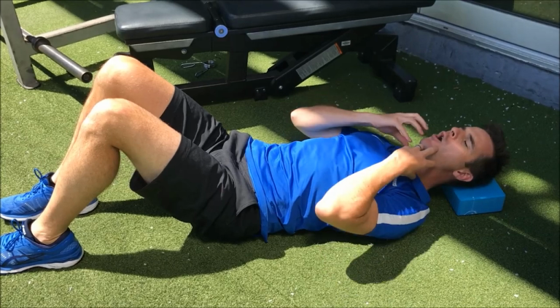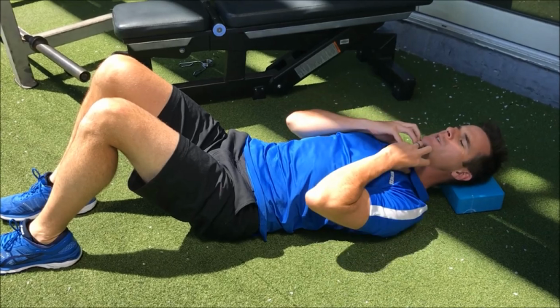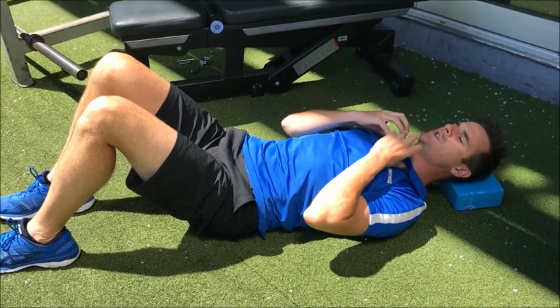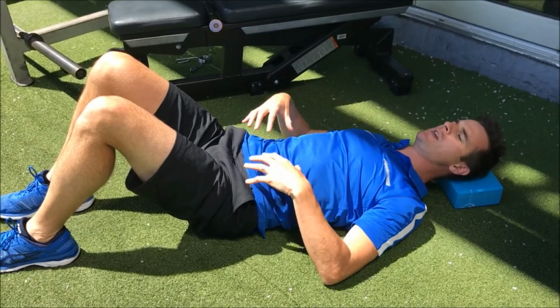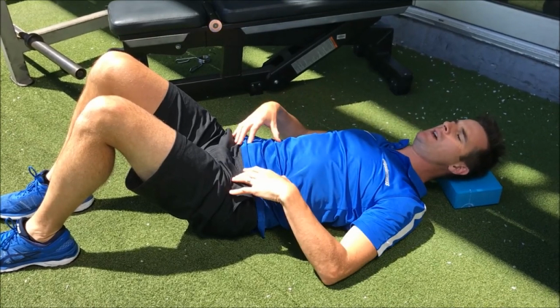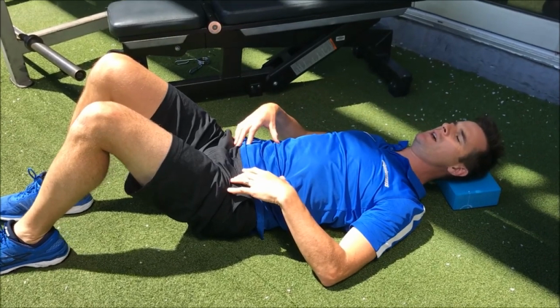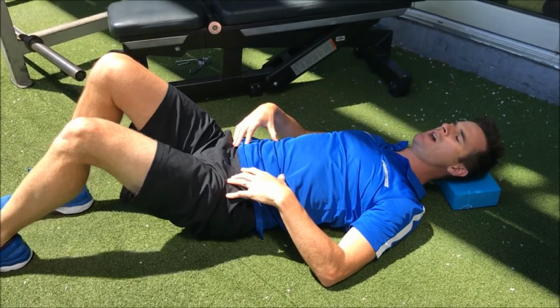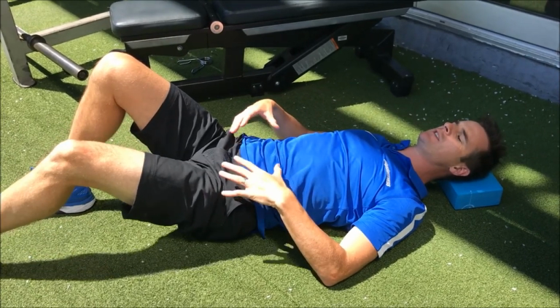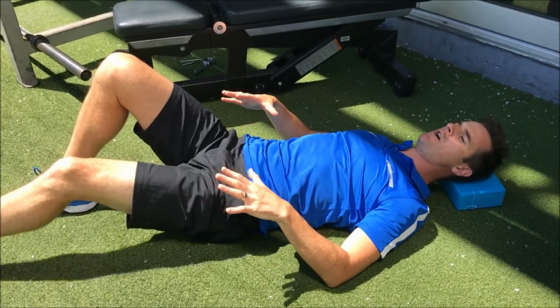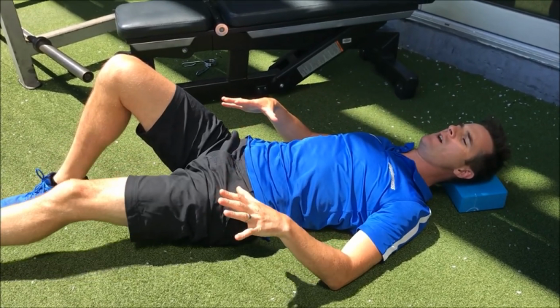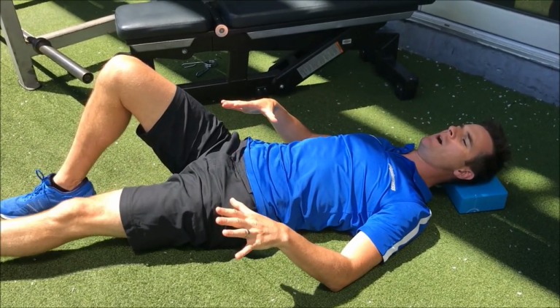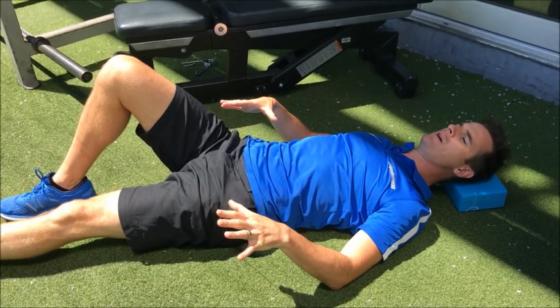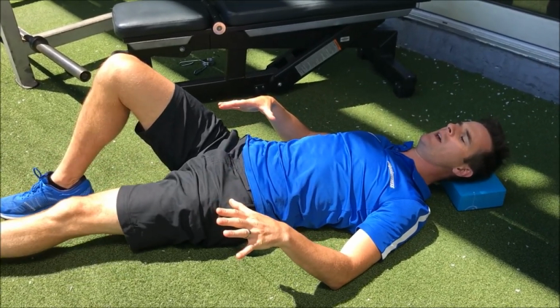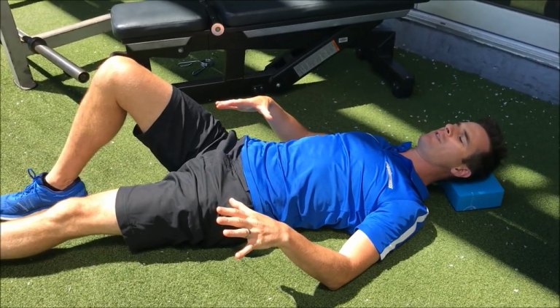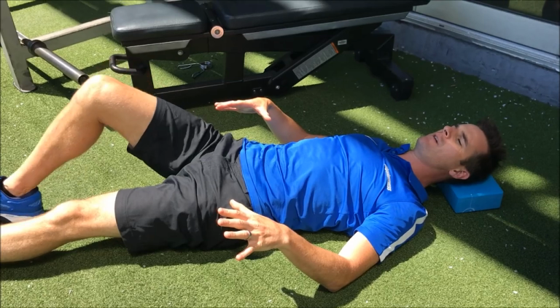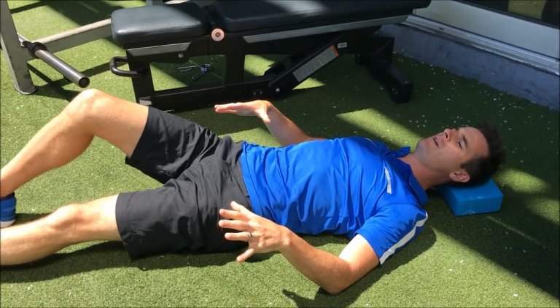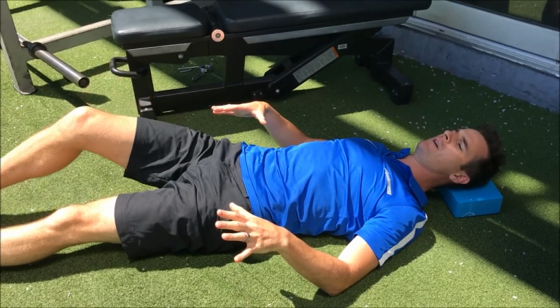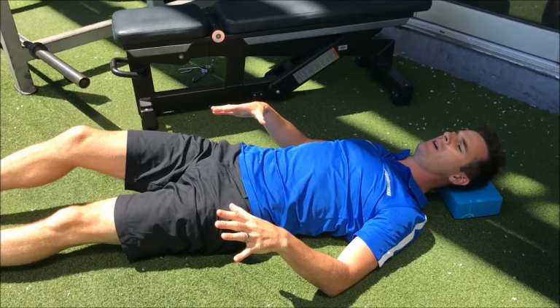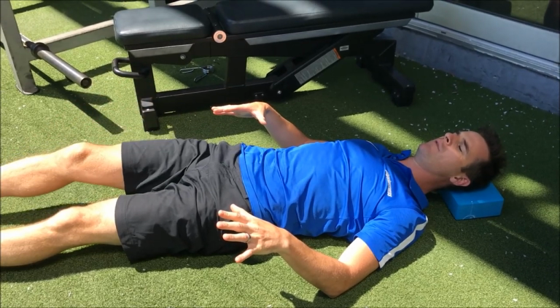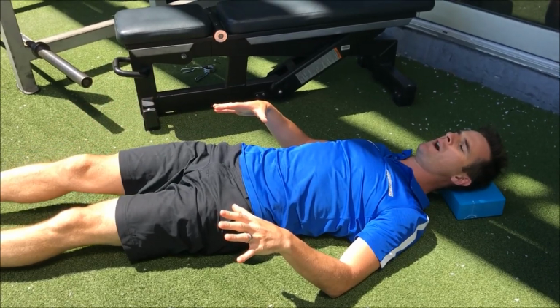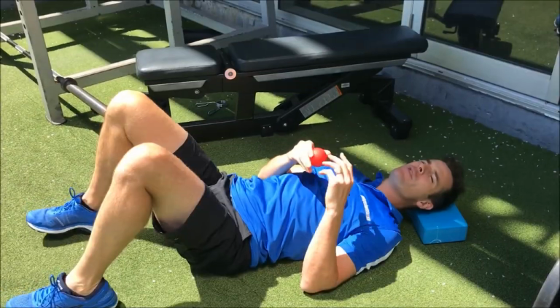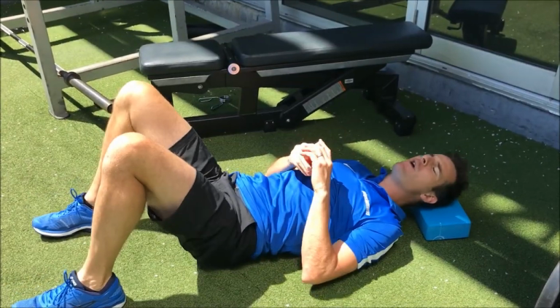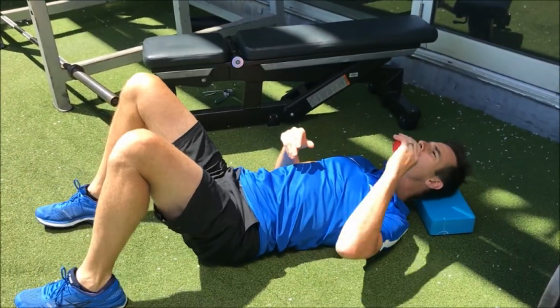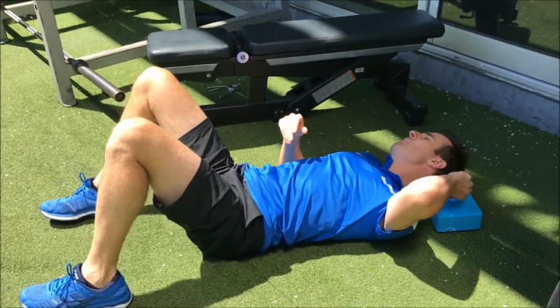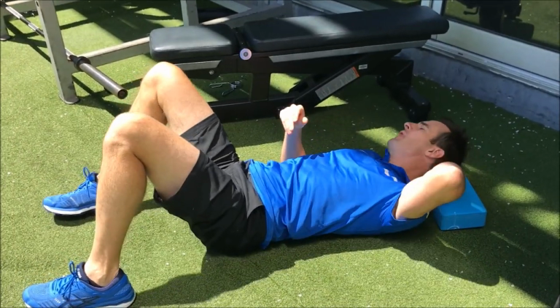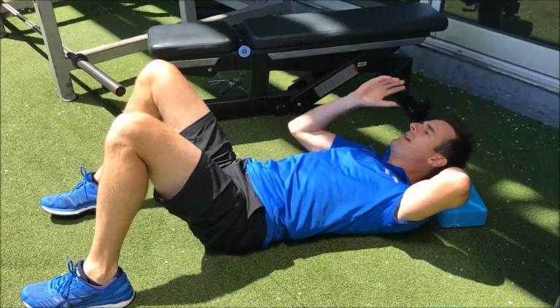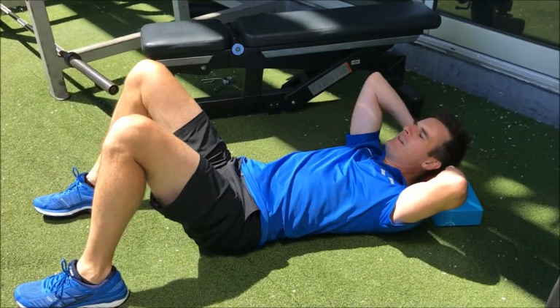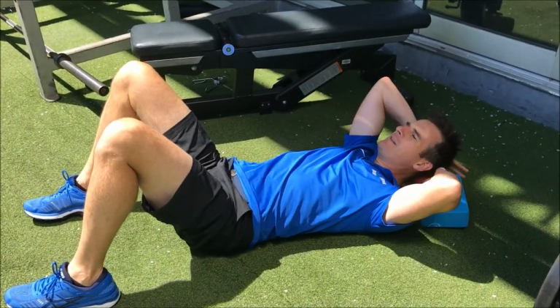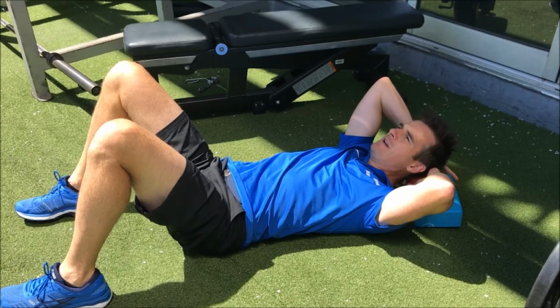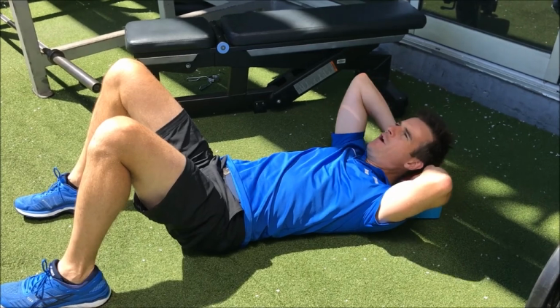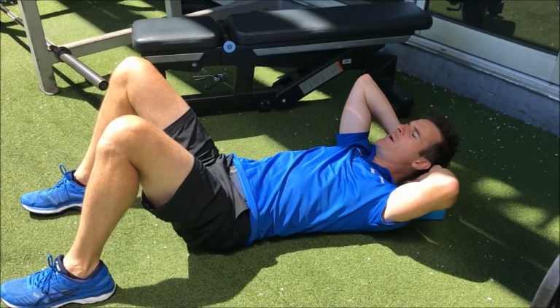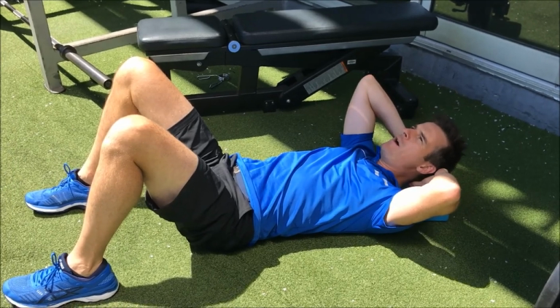Hold this position and slowly lower — left and then right. Back on the block, put that on the block.